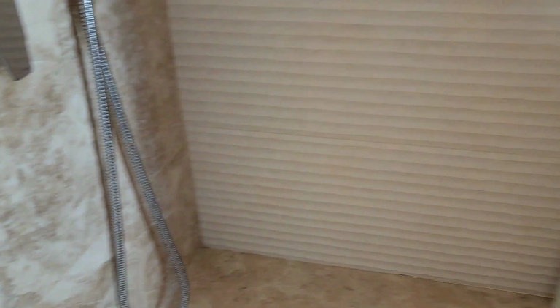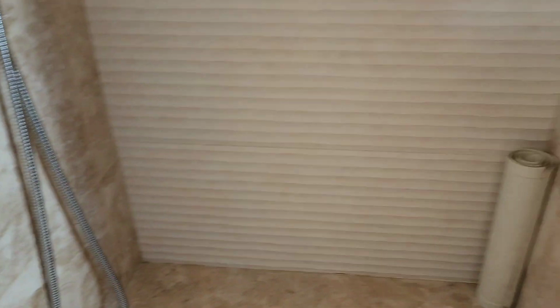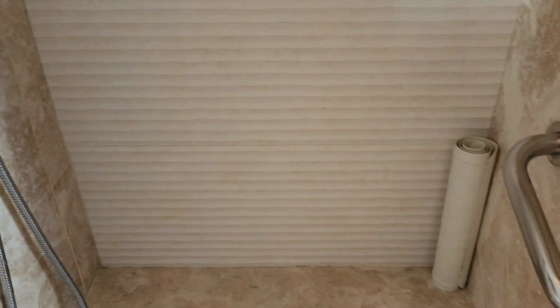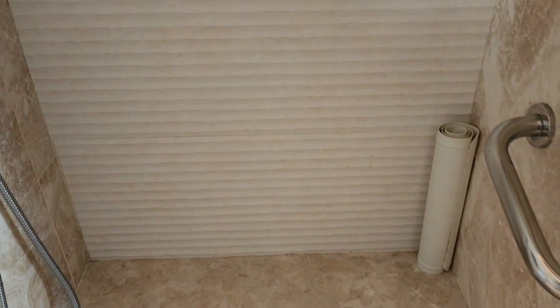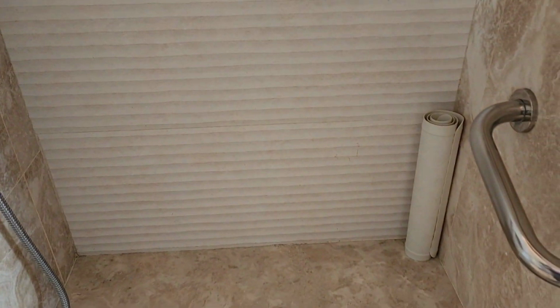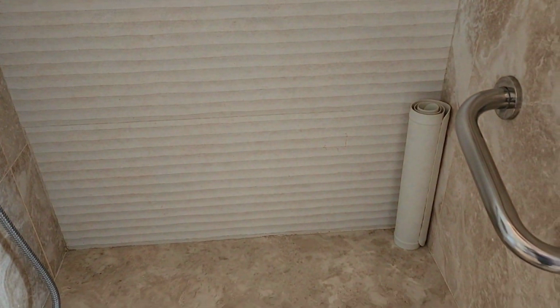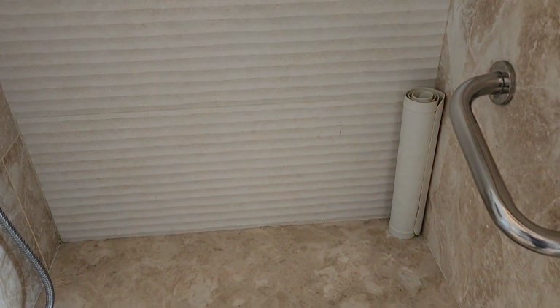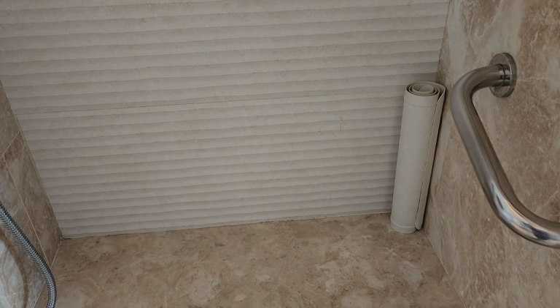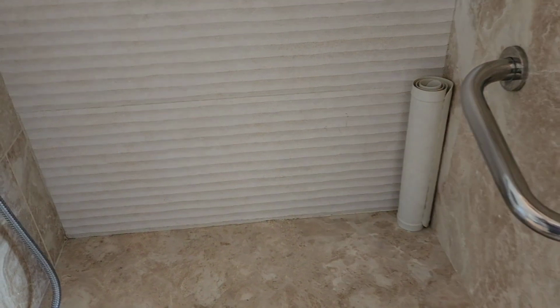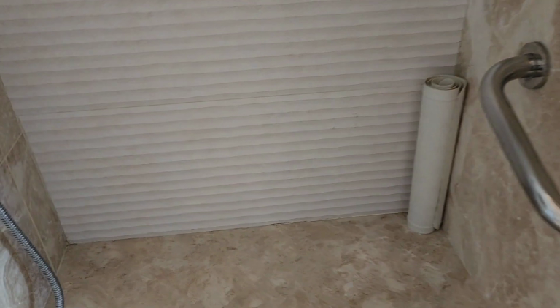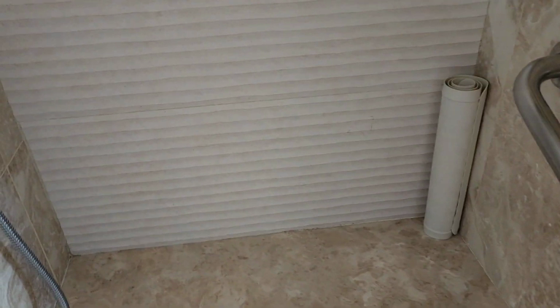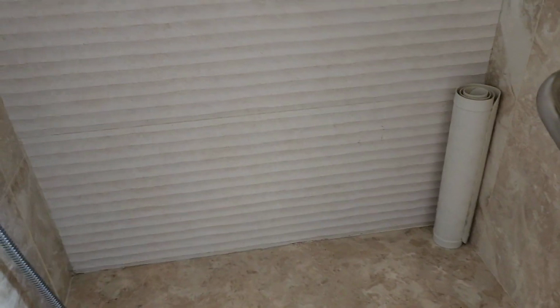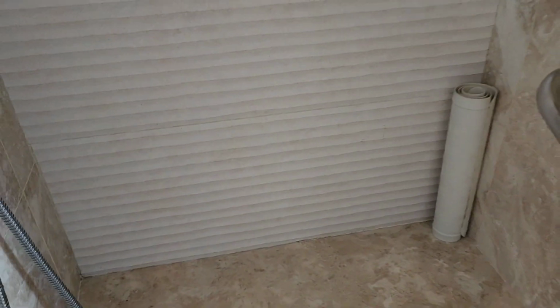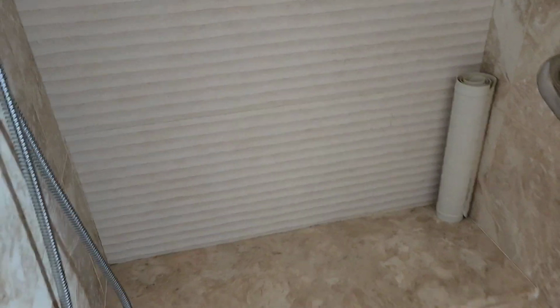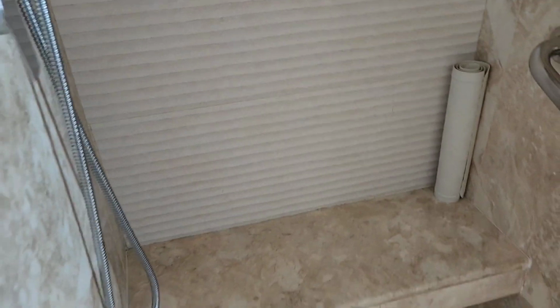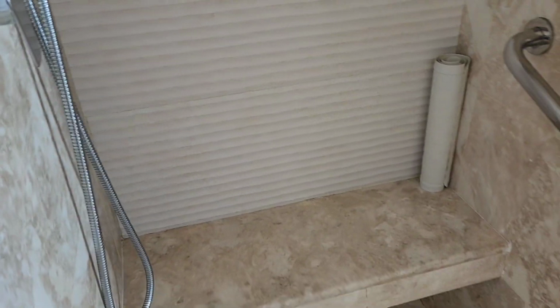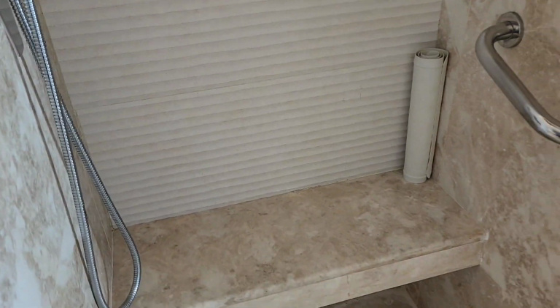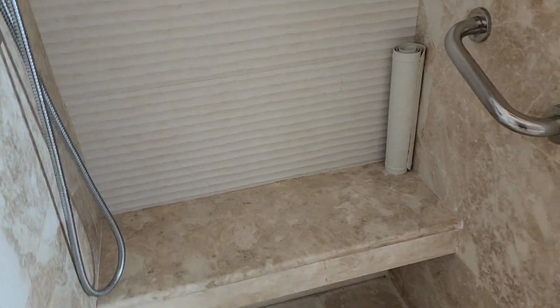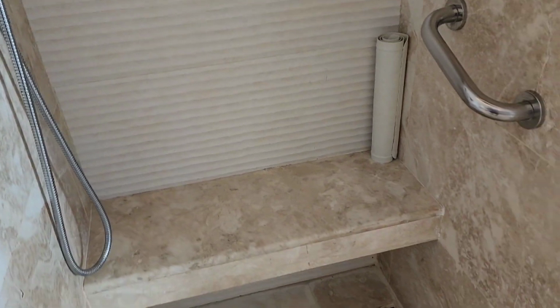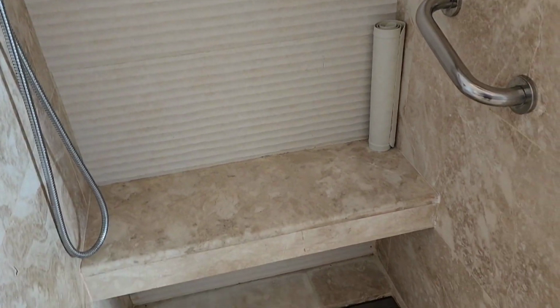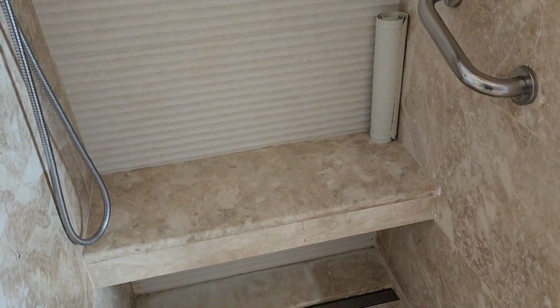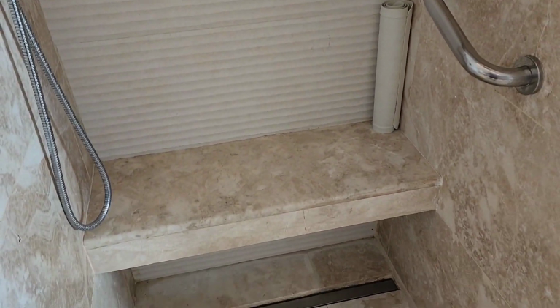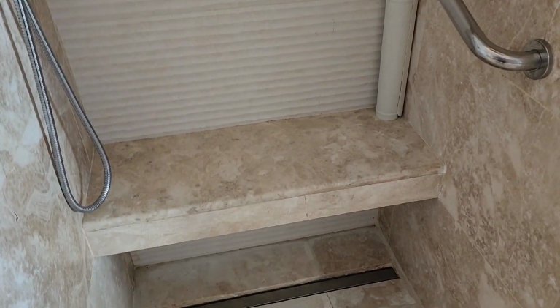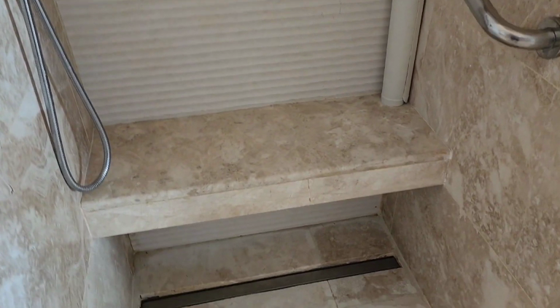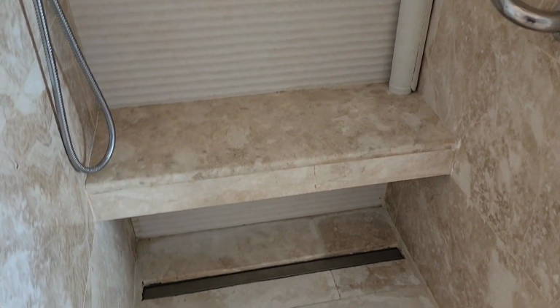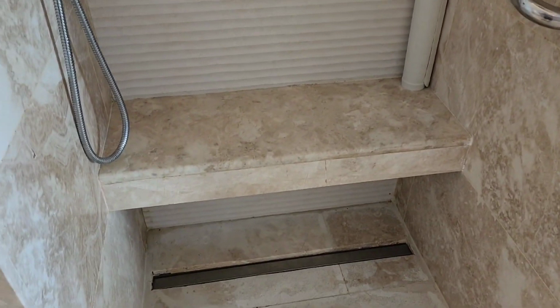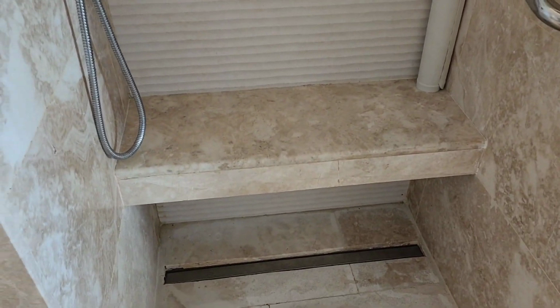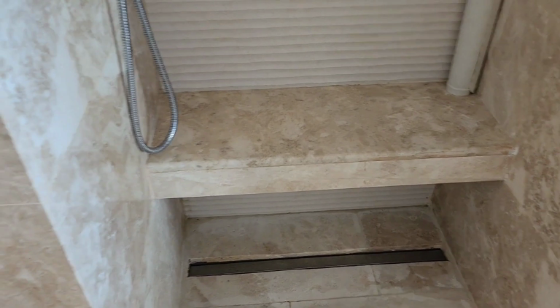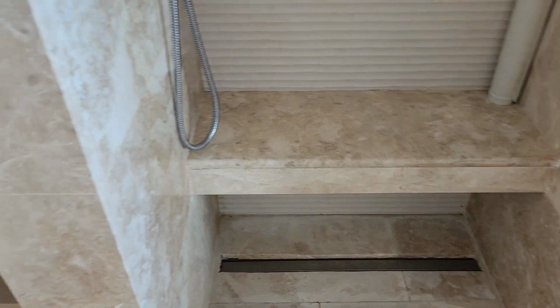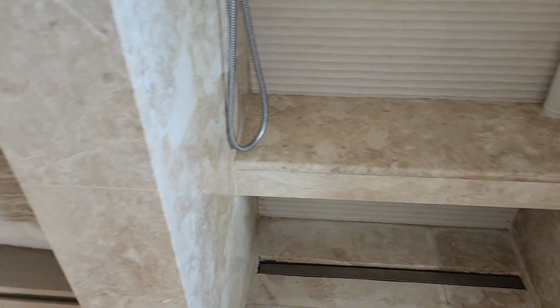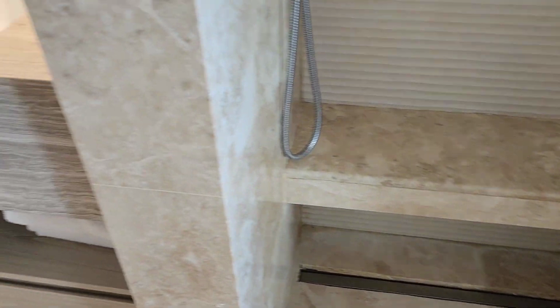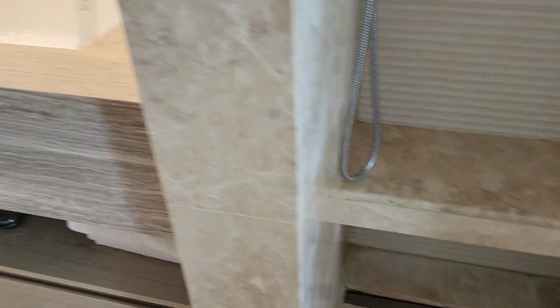We have a handheld showerhead here. Different controls for the shower — very nice. There's a little rubber mat right here for making sure you don't slip, and the drain right there — very nice design.